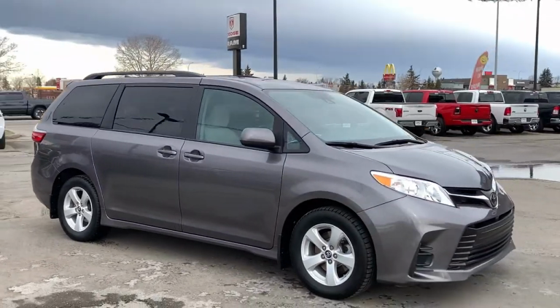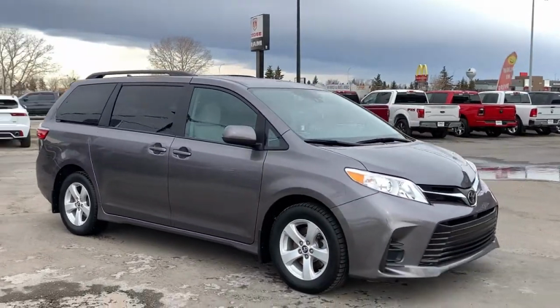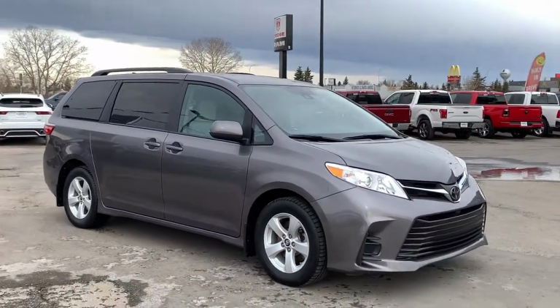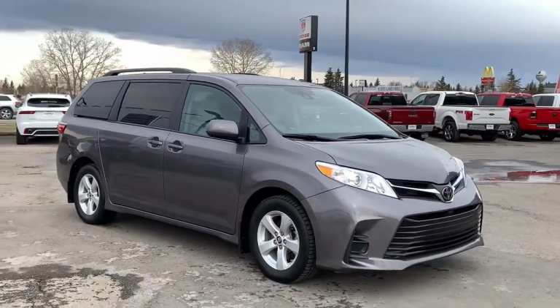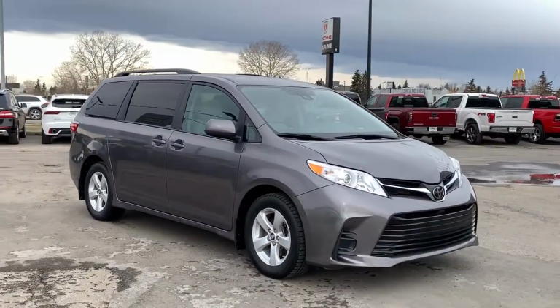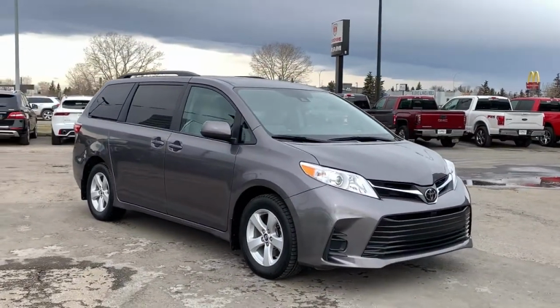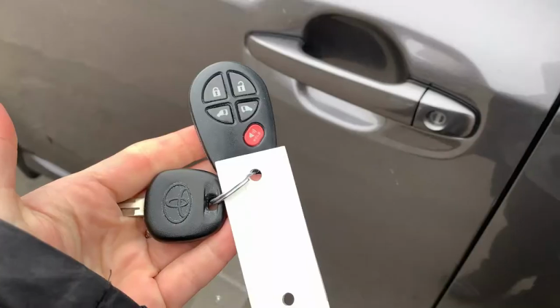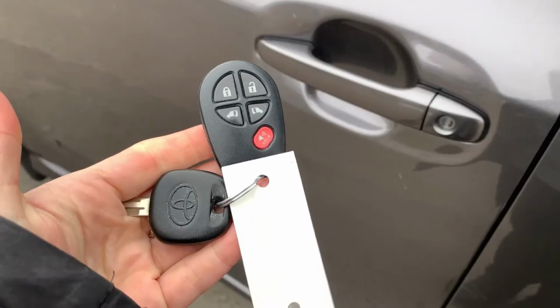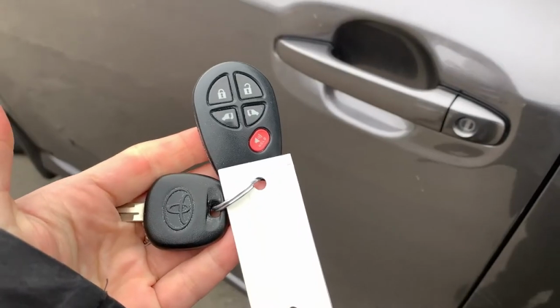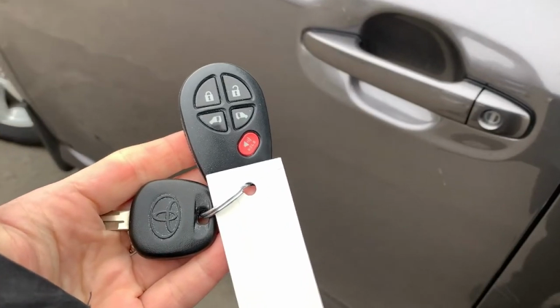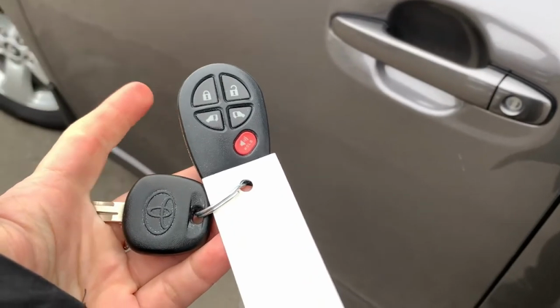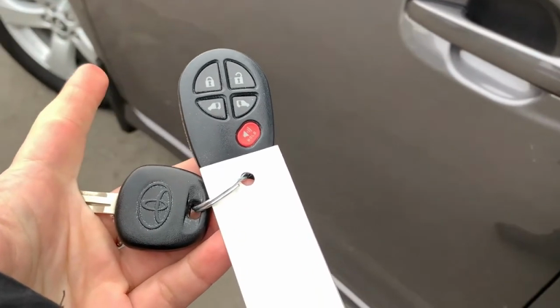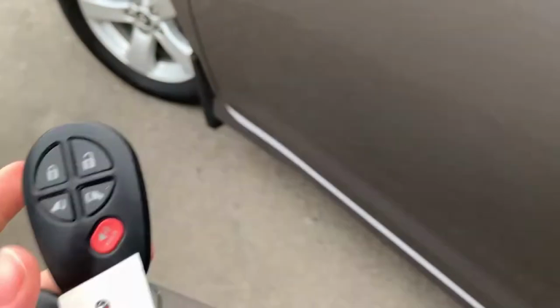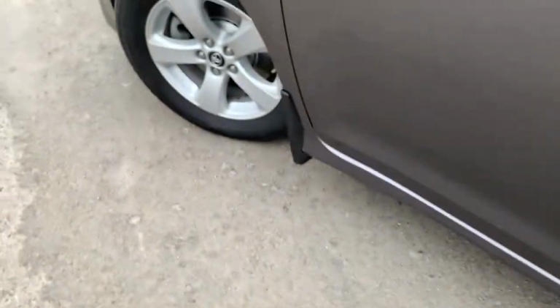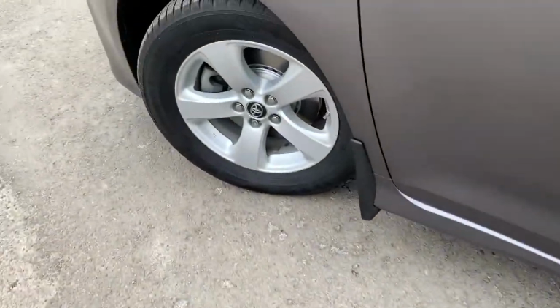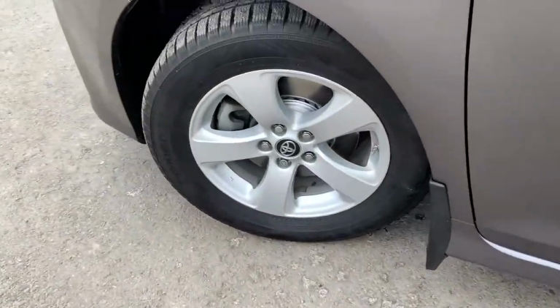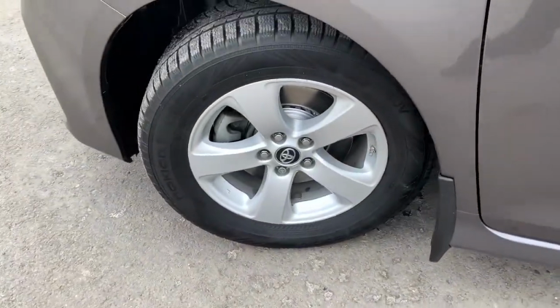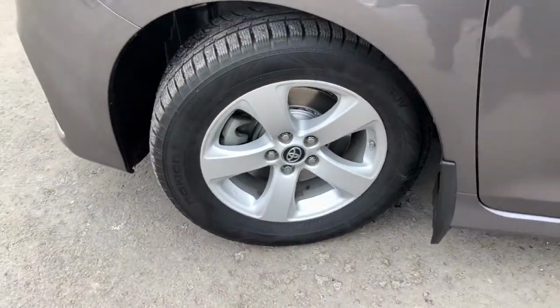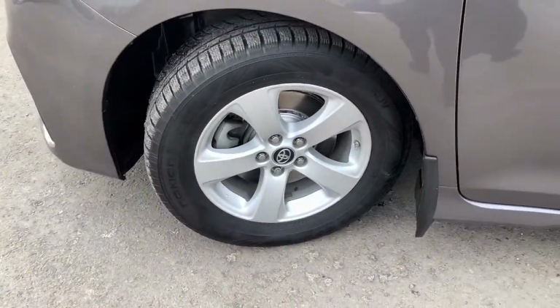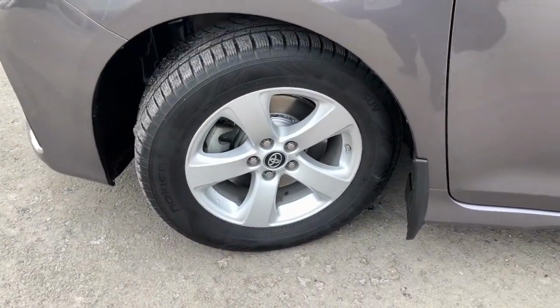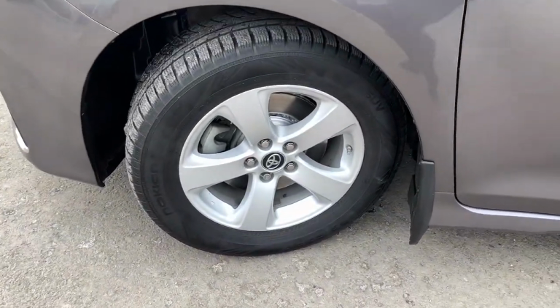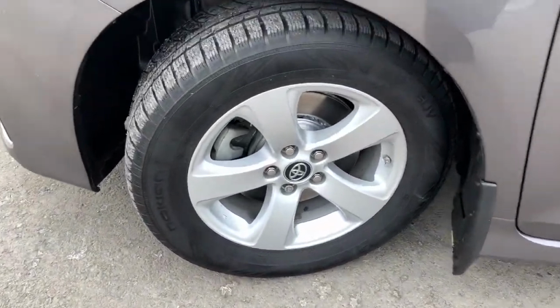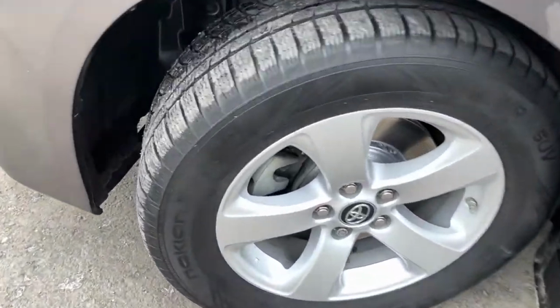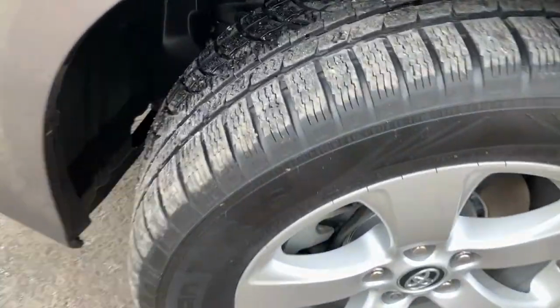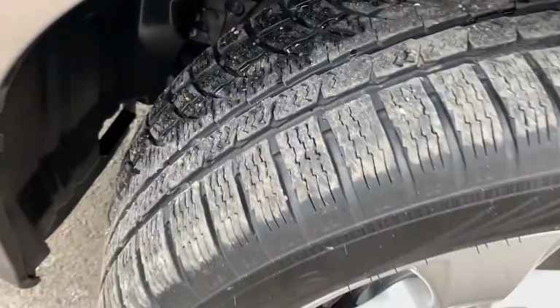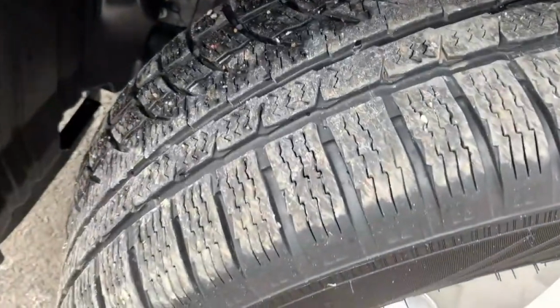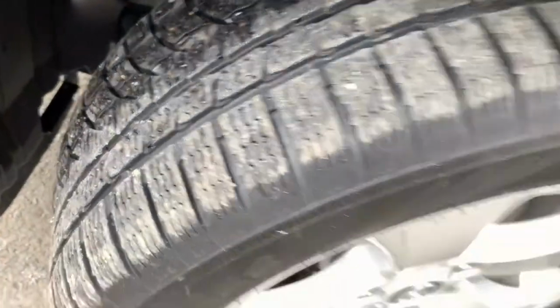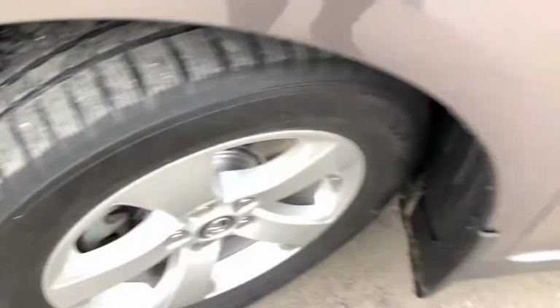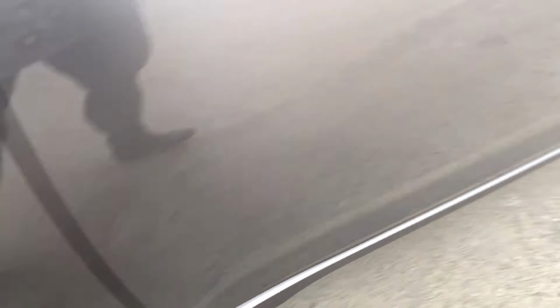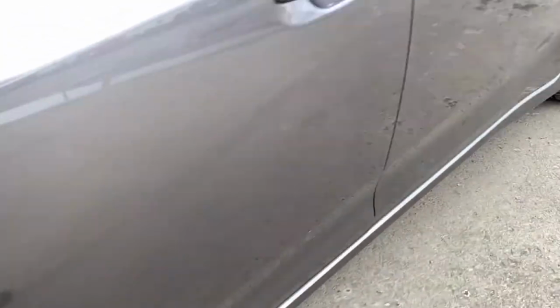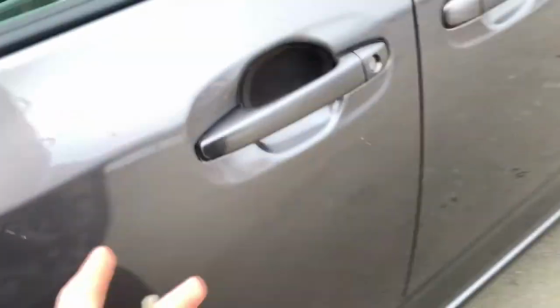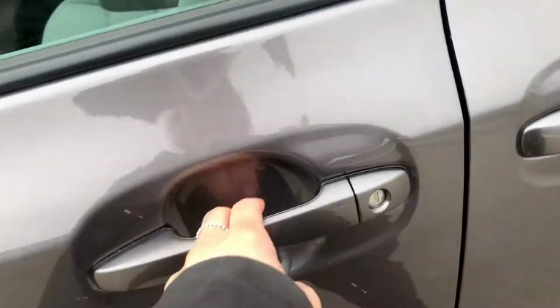We're going to take you through it quickly, but if you have any additional questions, please don't hesitate to give us a call. Helping you in, you do get this remote from the factory with your unlock, lock, panic button, and power doors.